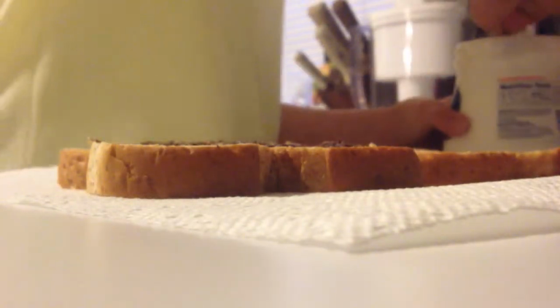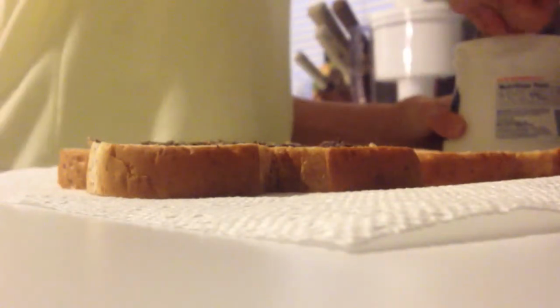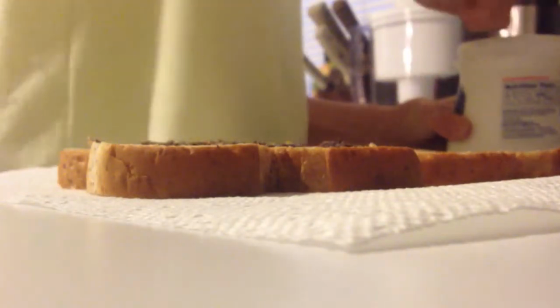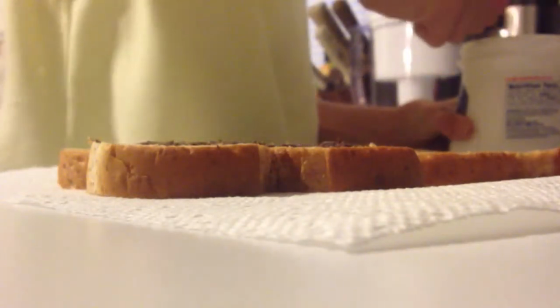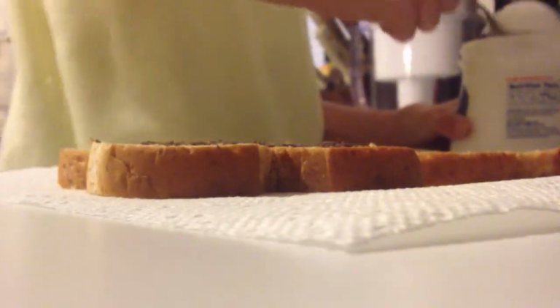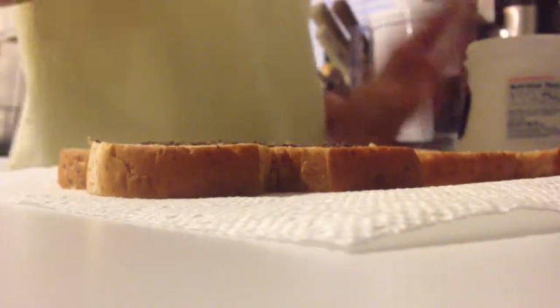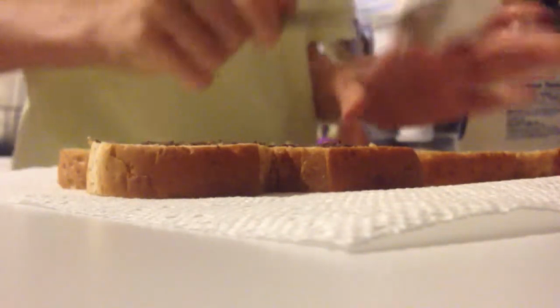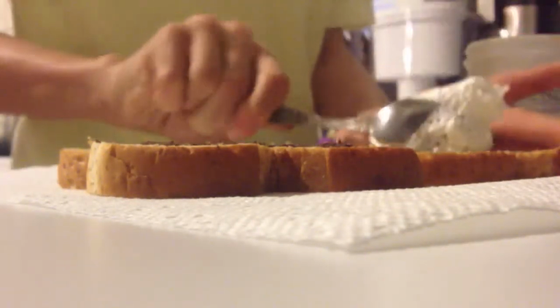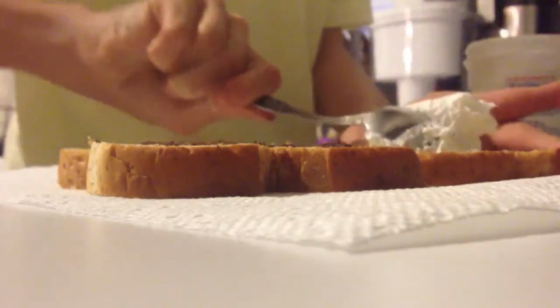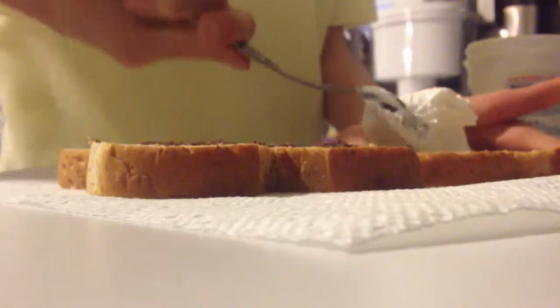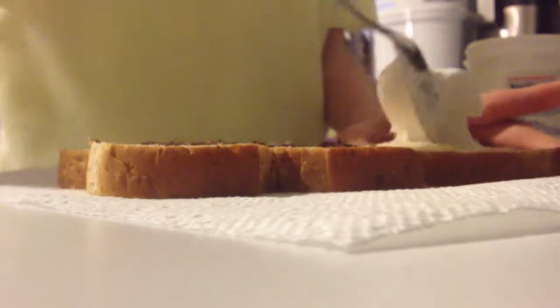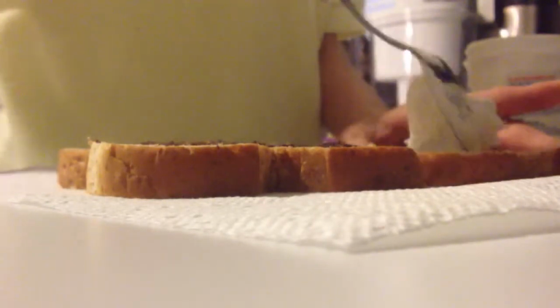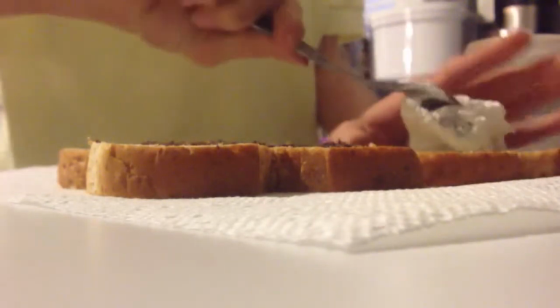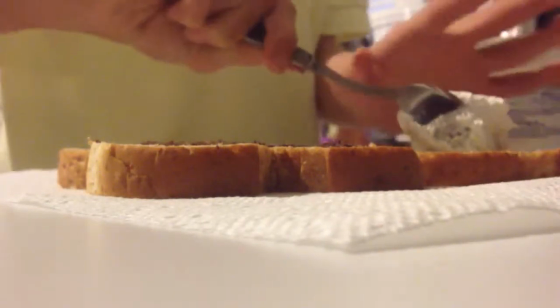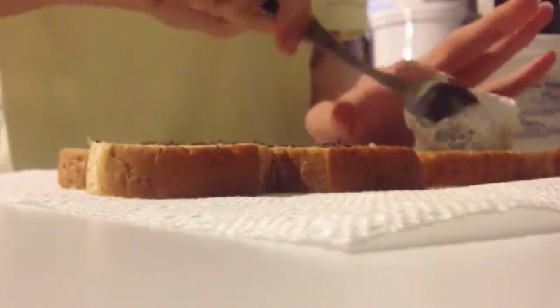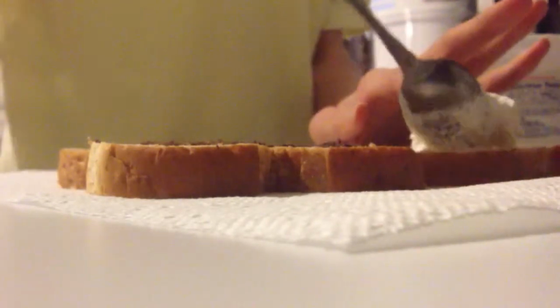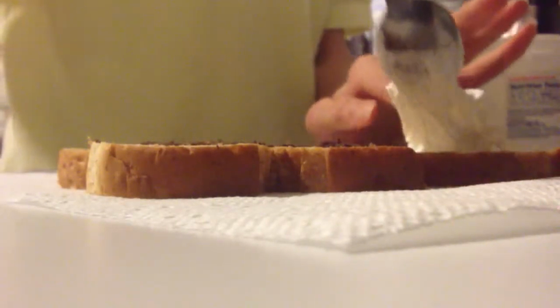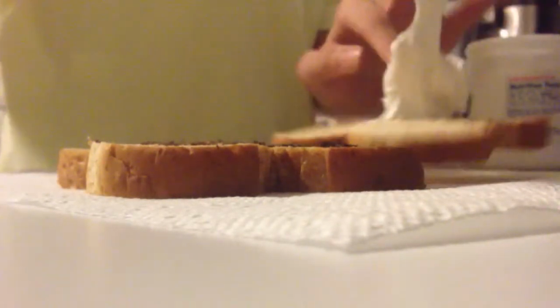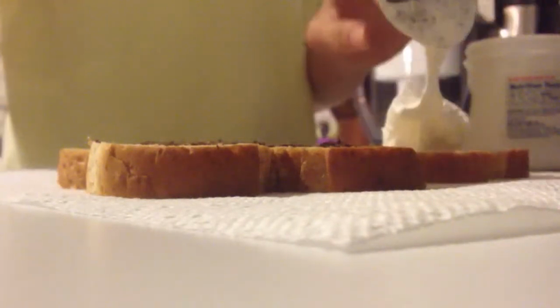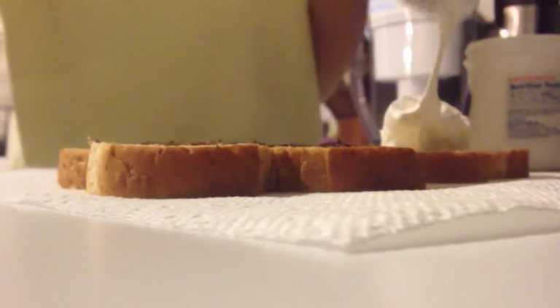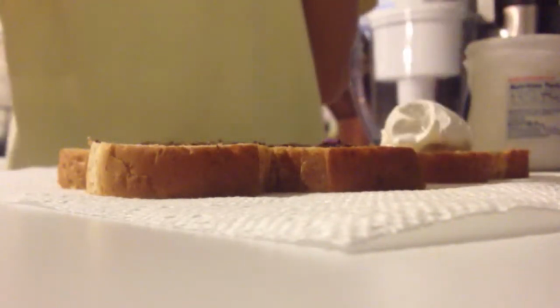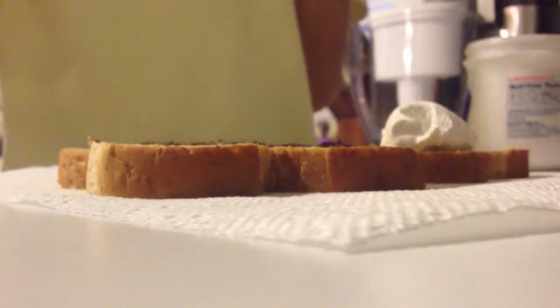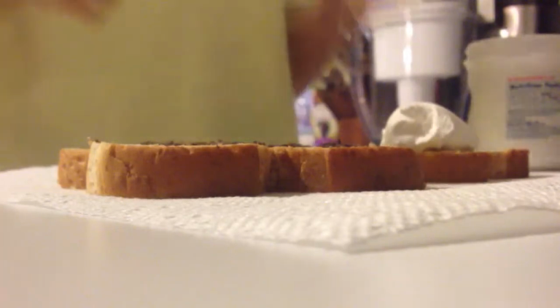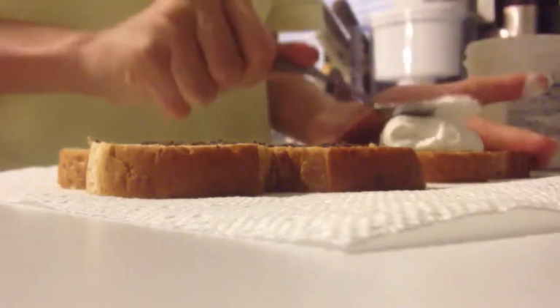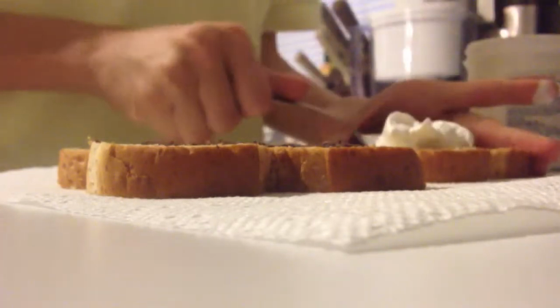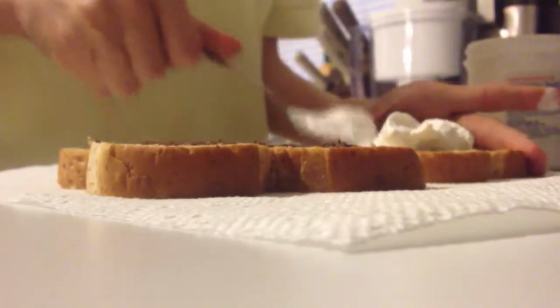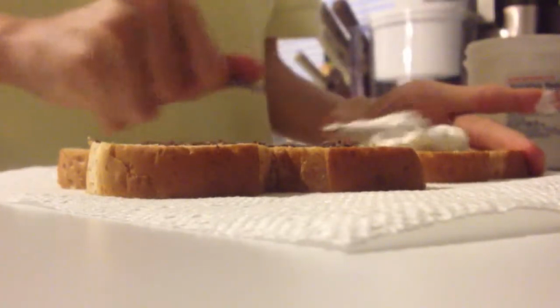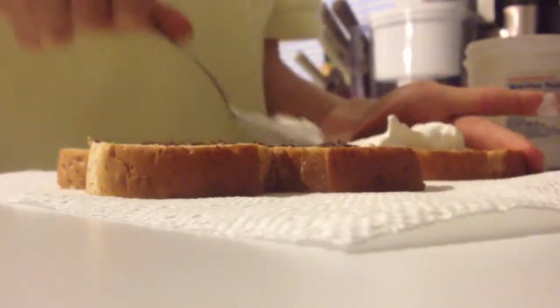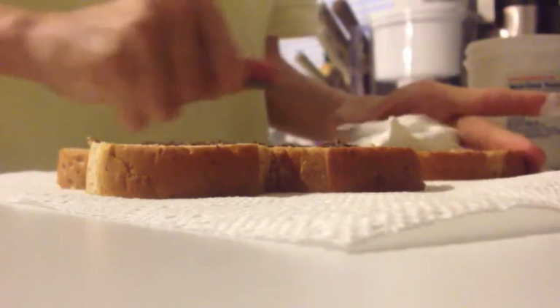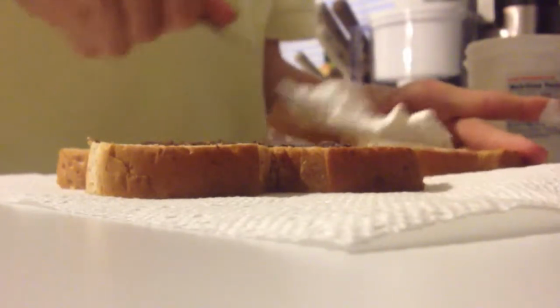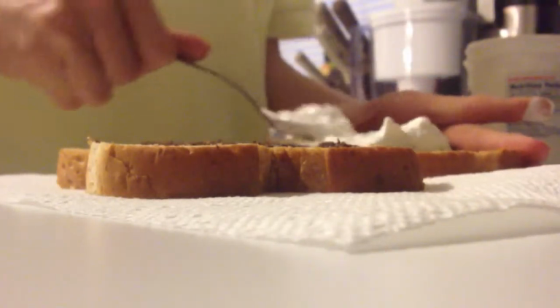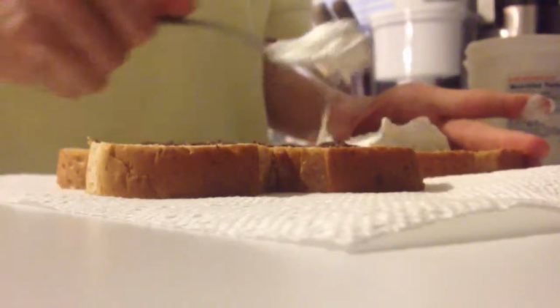Now to get the marshmallow out, just do this. And then you get your finger on it, and then you spread it like jelly.